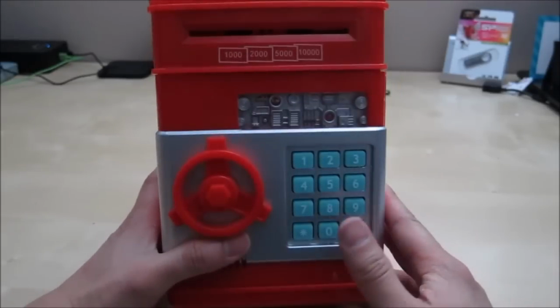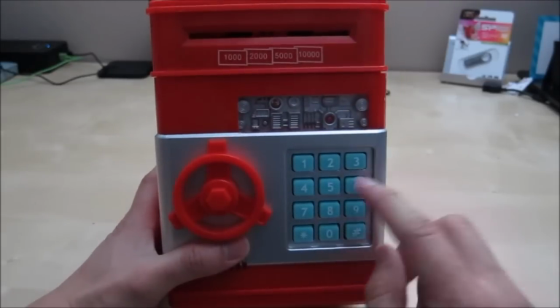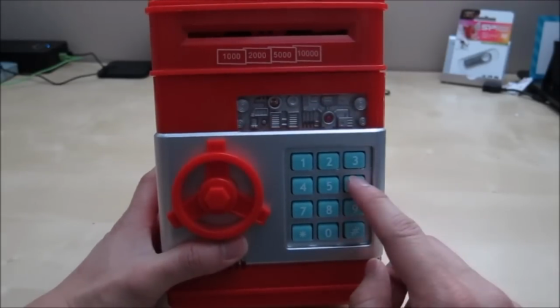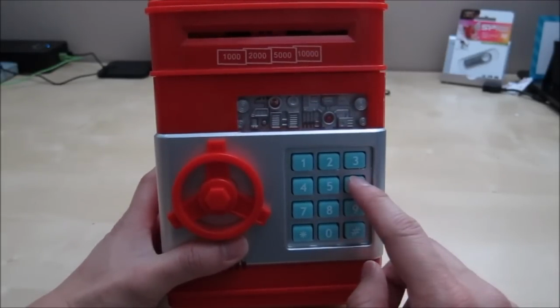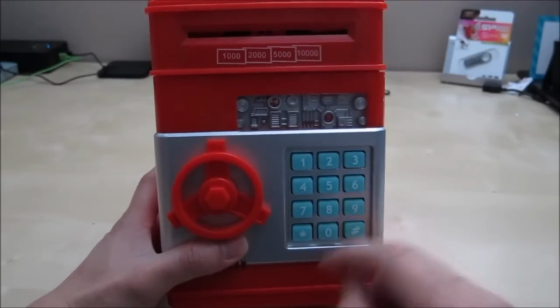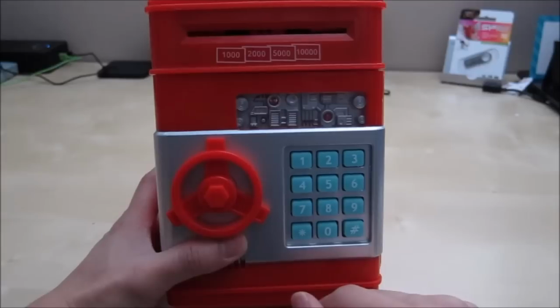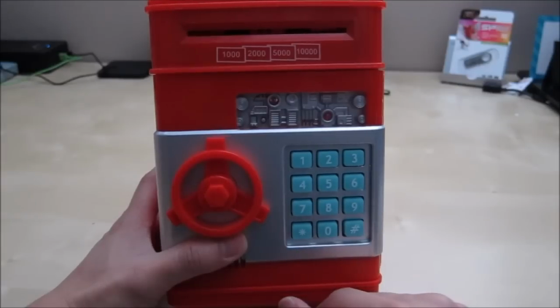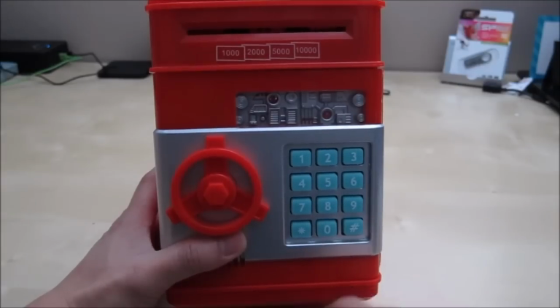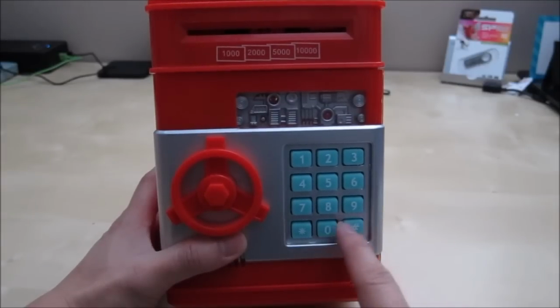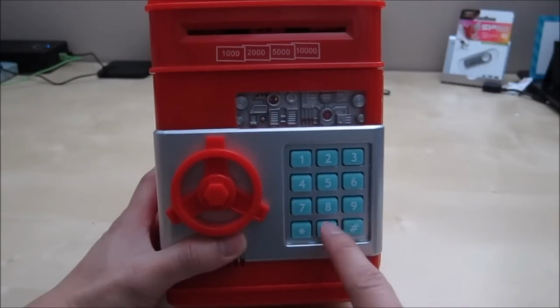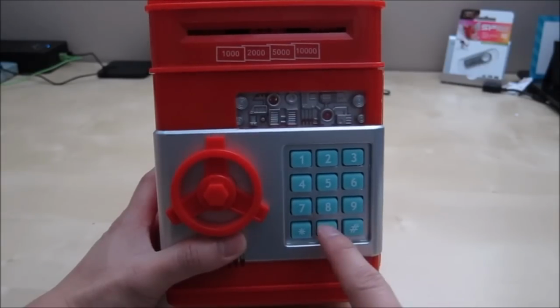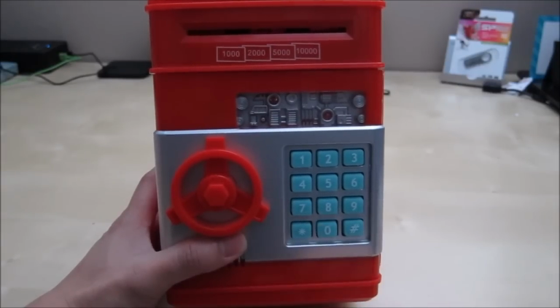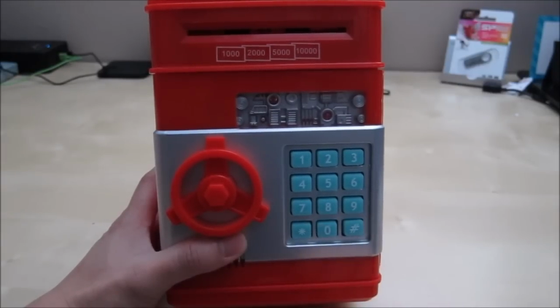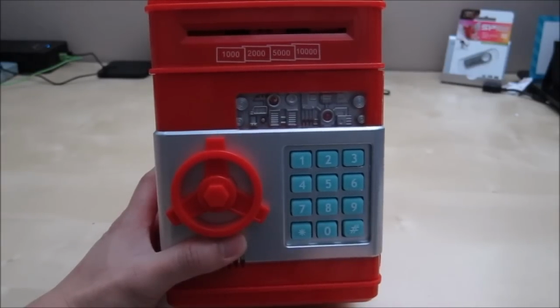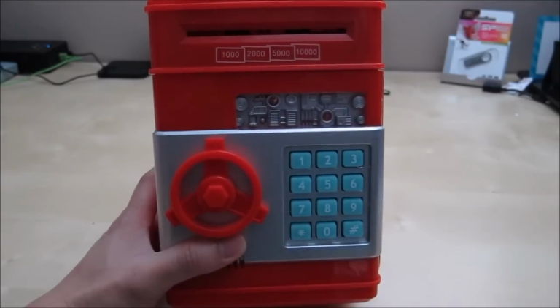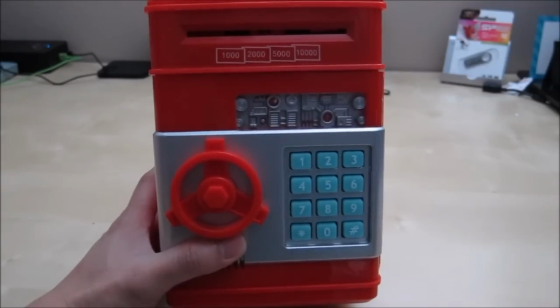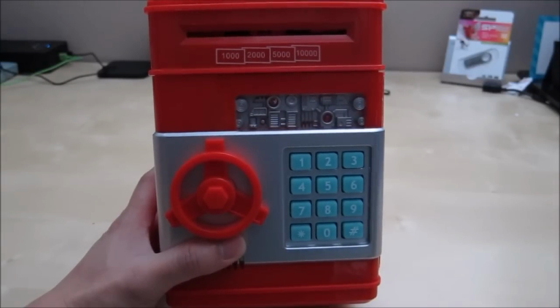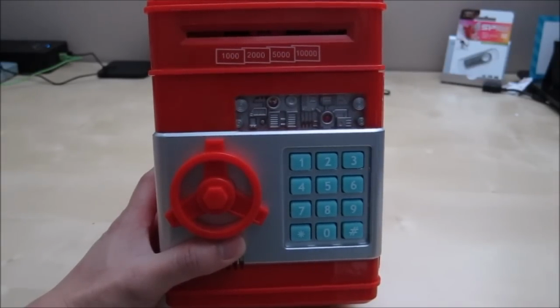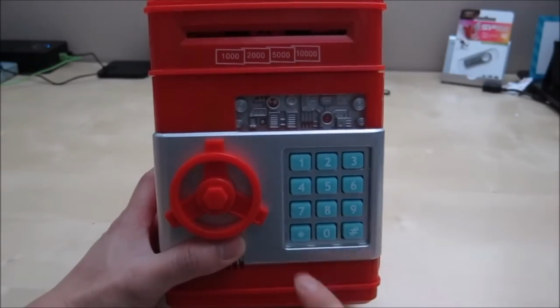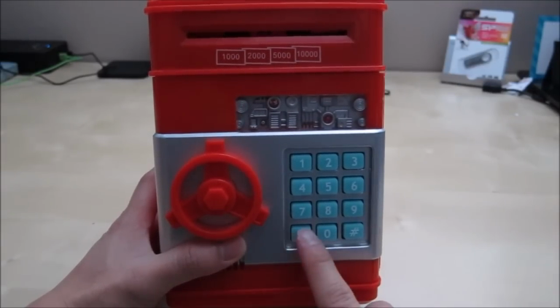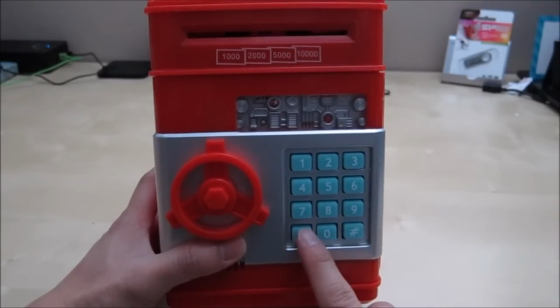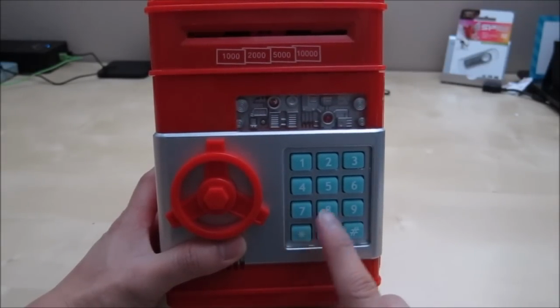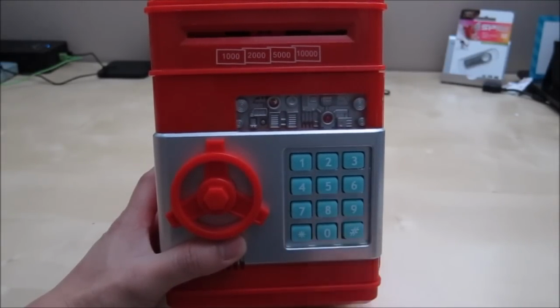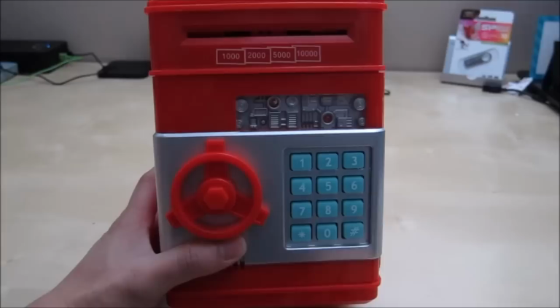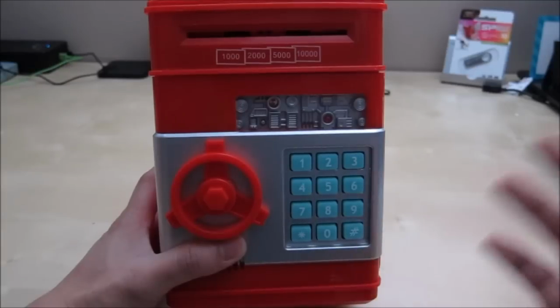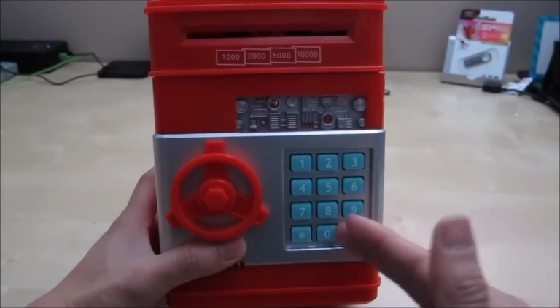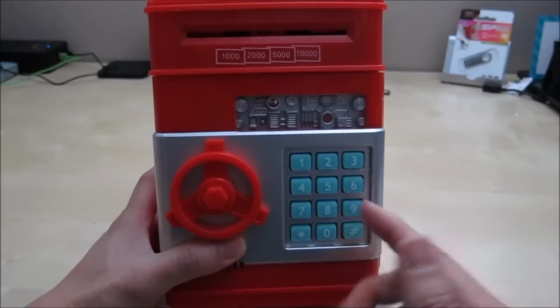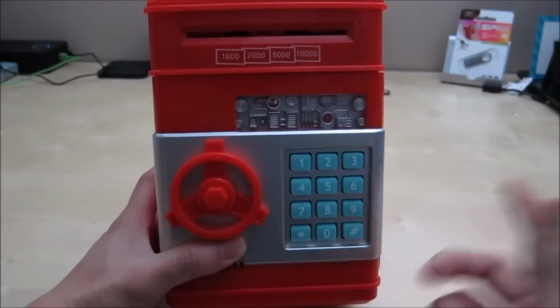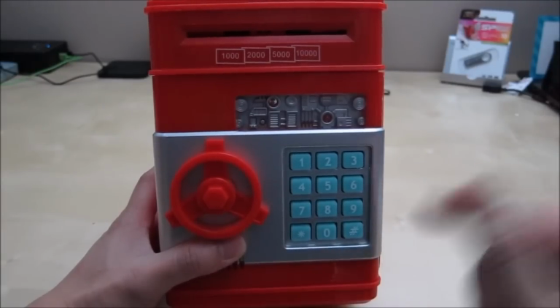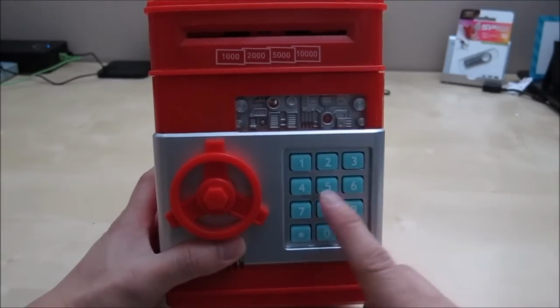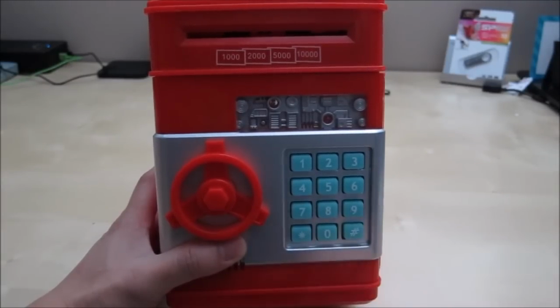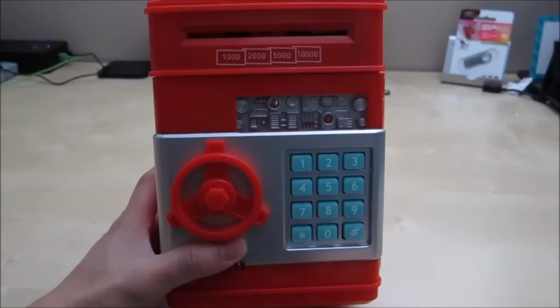You can also change the code. To change the code, you press the correct code four times, then hold down this button for a while, and then enter your new code. There's a little bit of instruction on the box to show you how to do this.